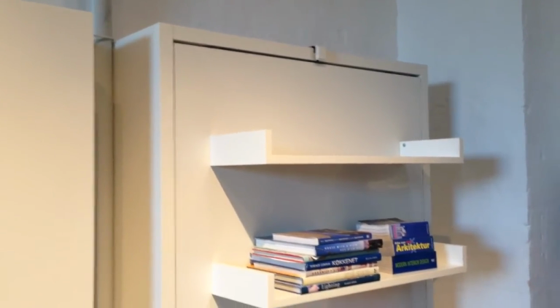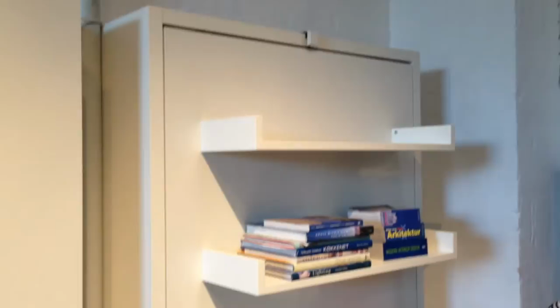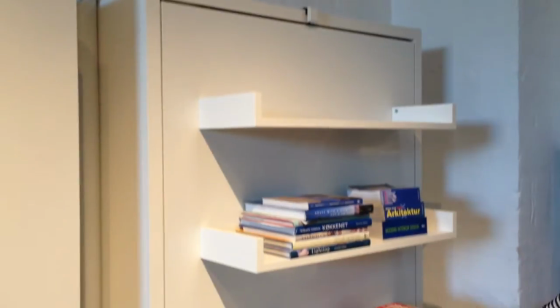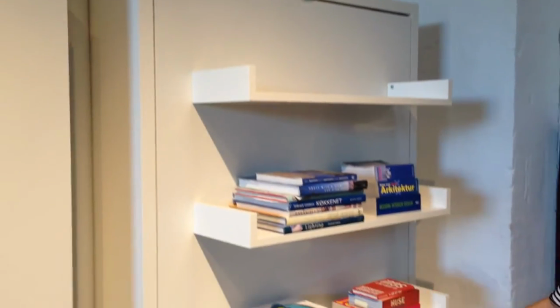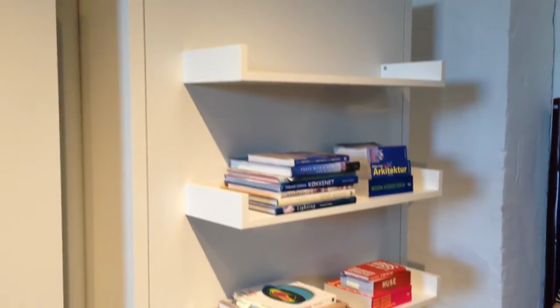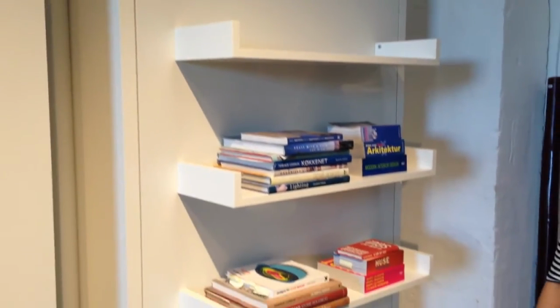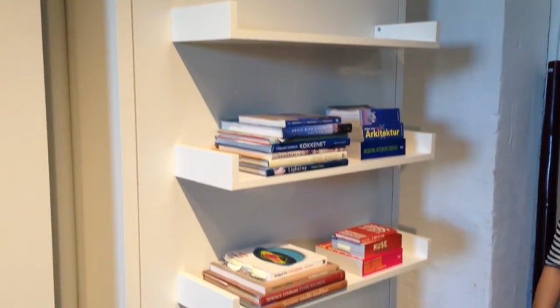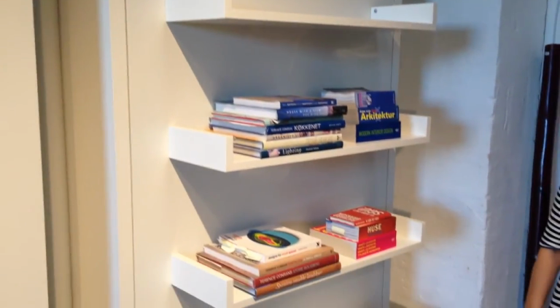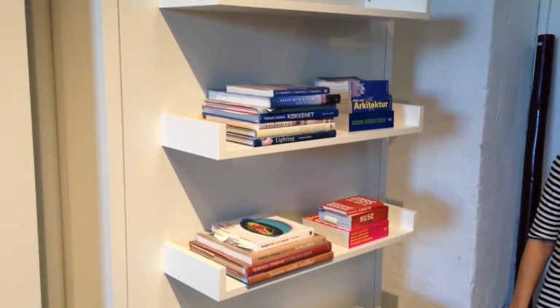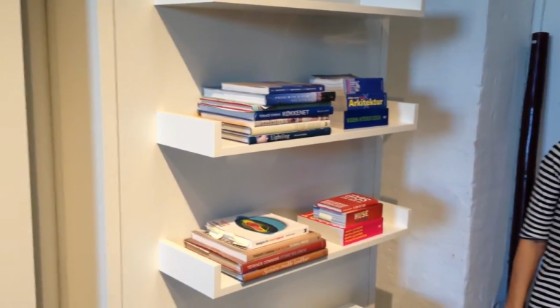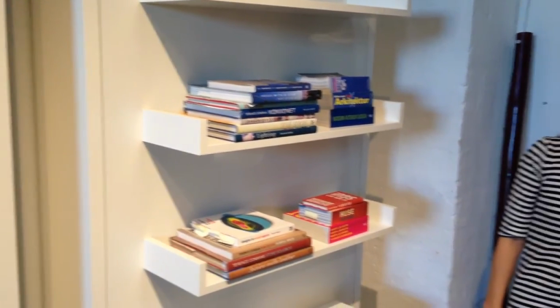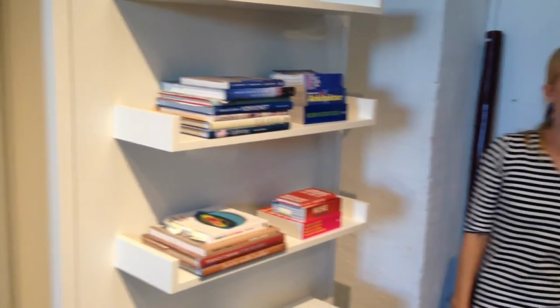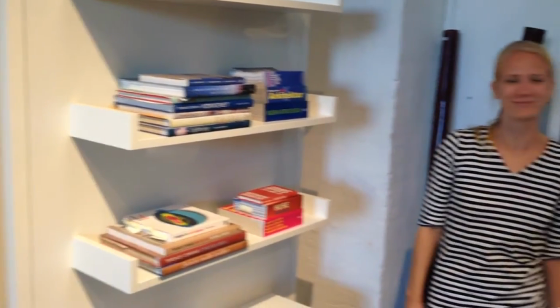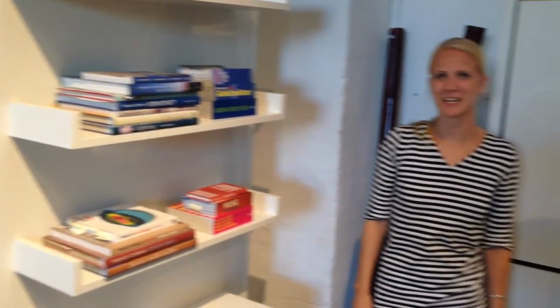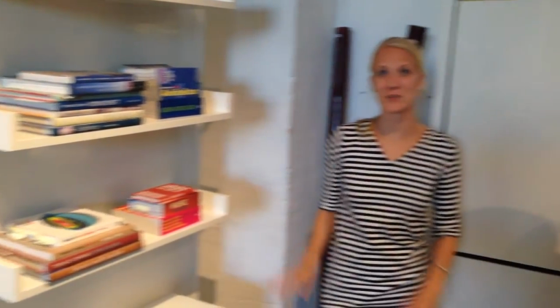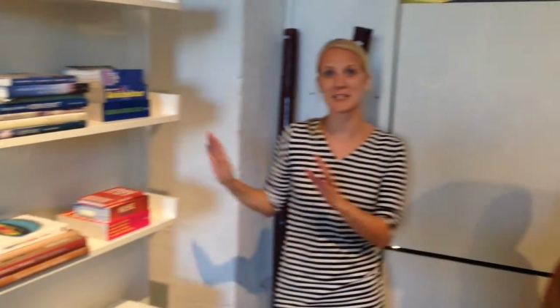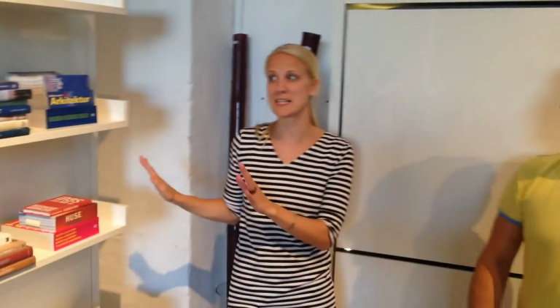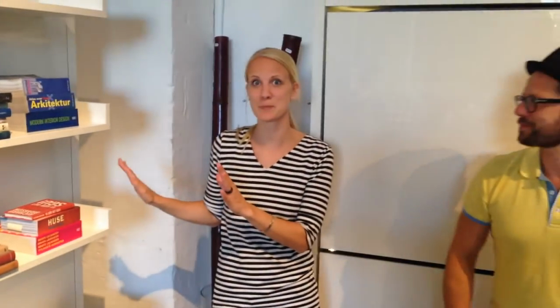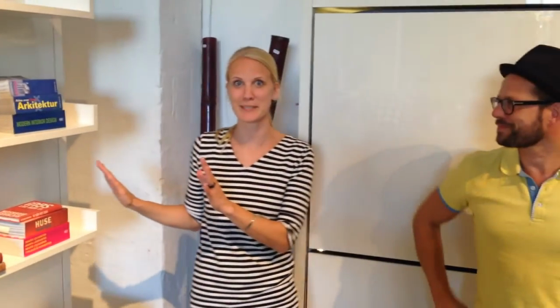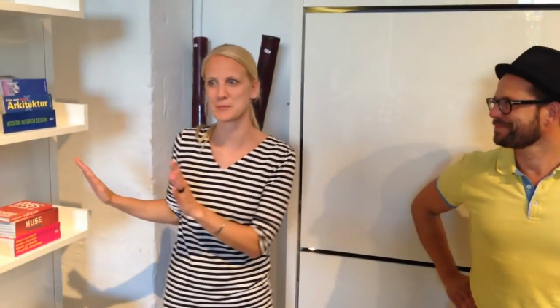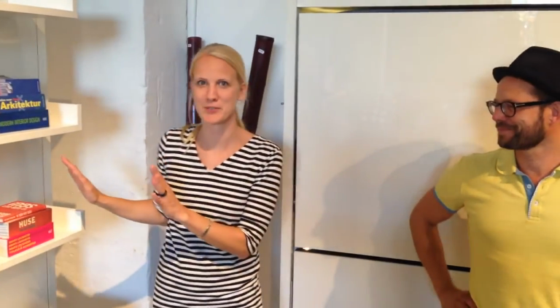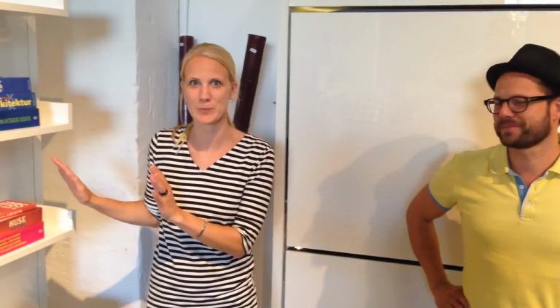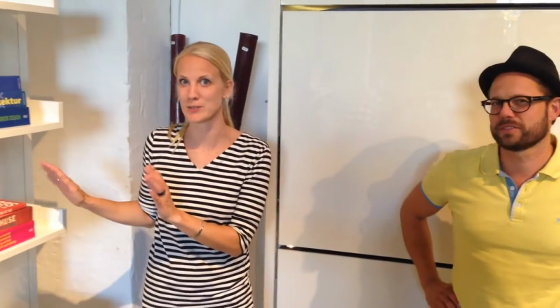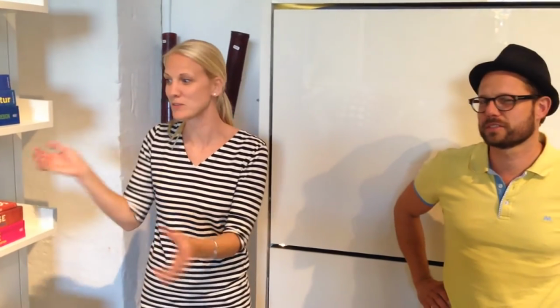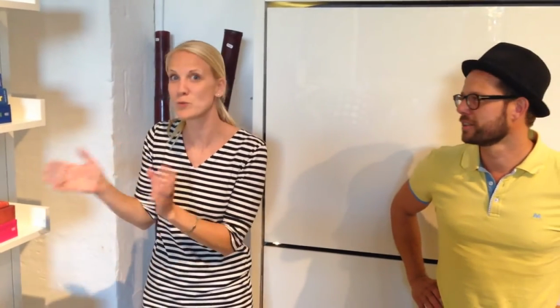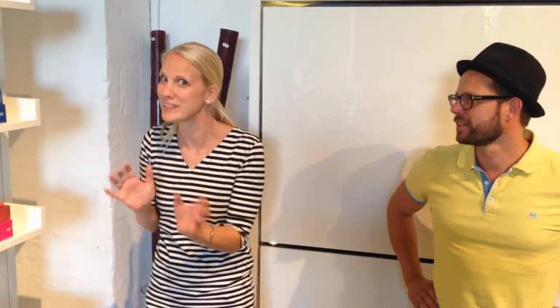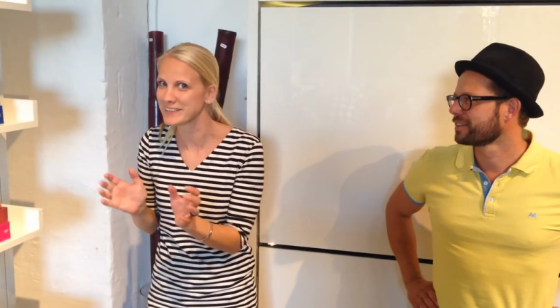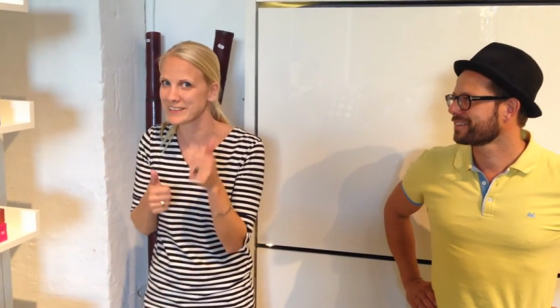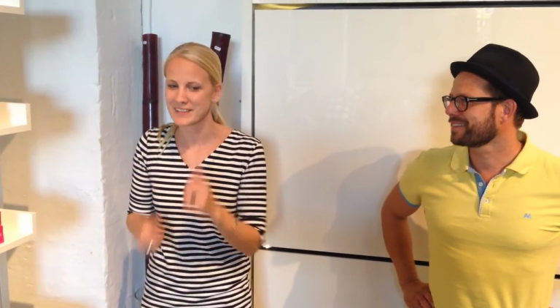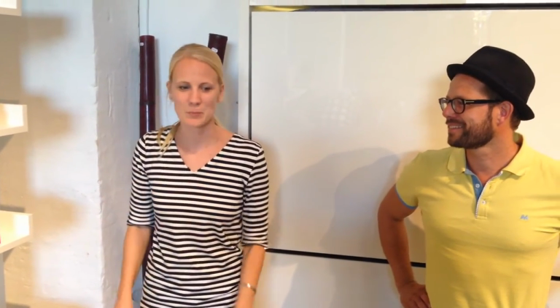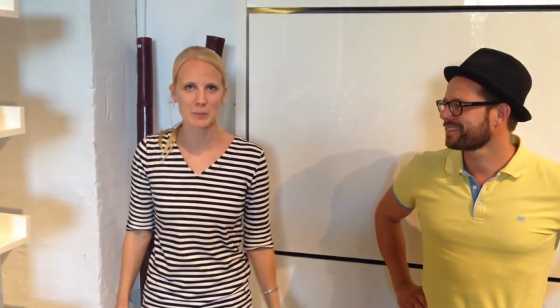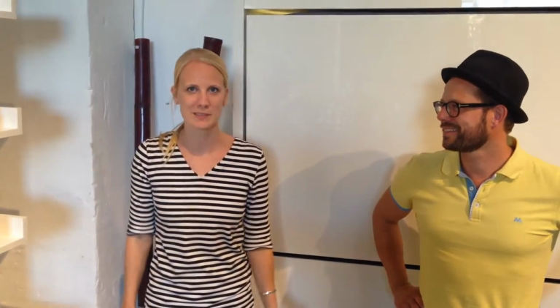You can have your books on — you don't have to take them off. Everything stays in place when you need your bed; you don't have to move anything. That's a big plus.